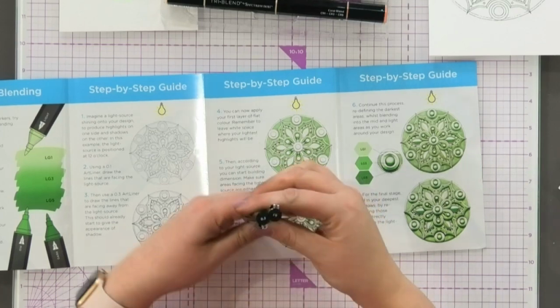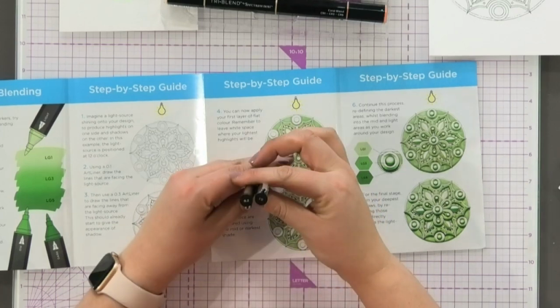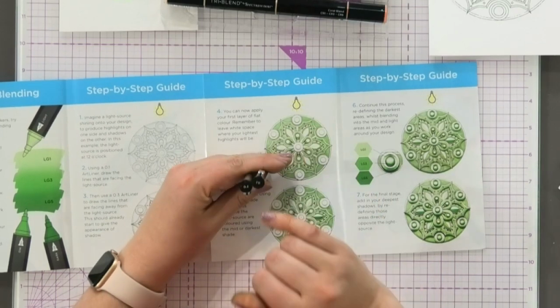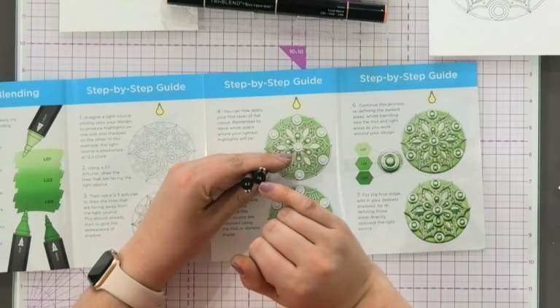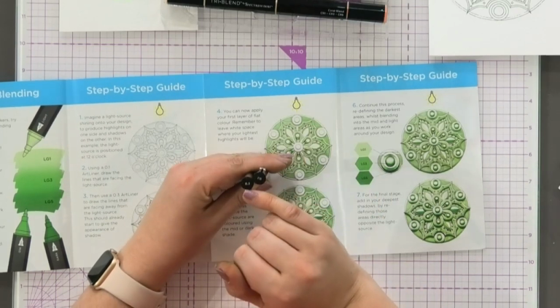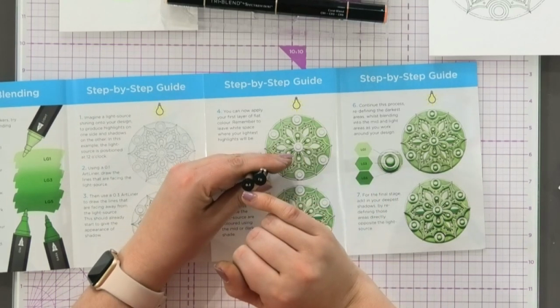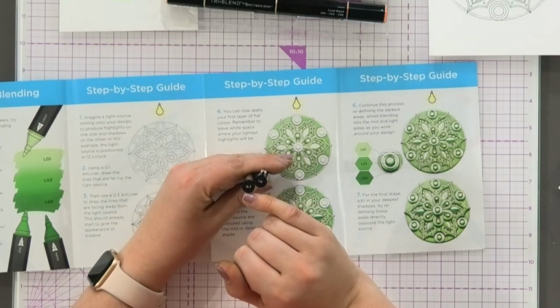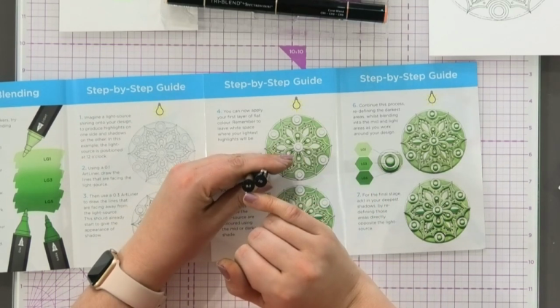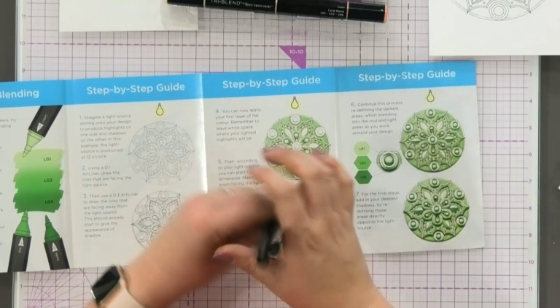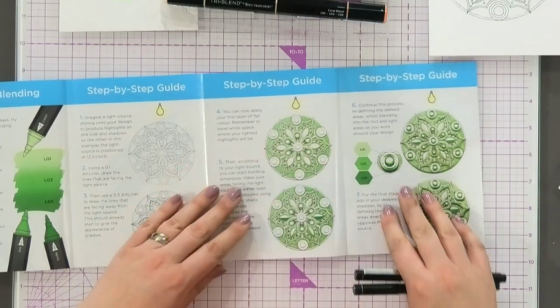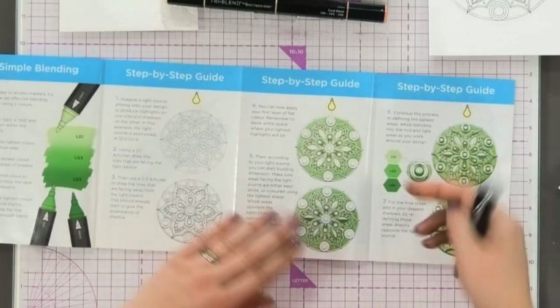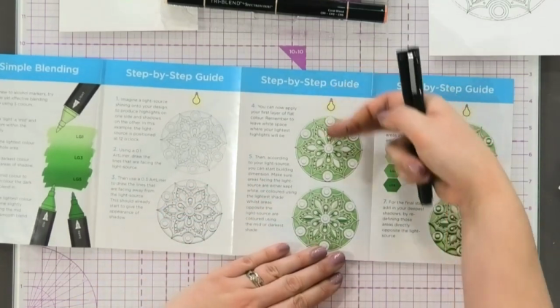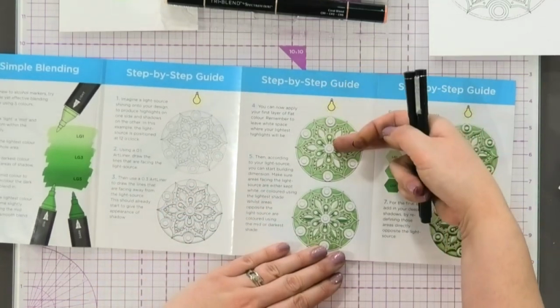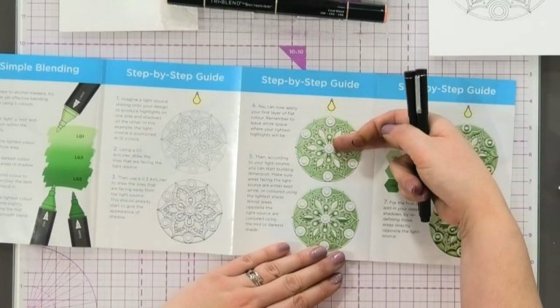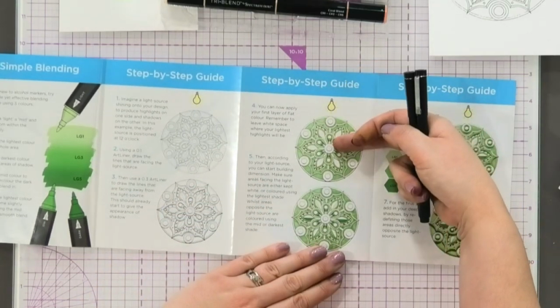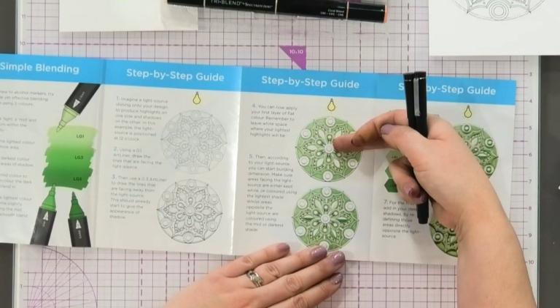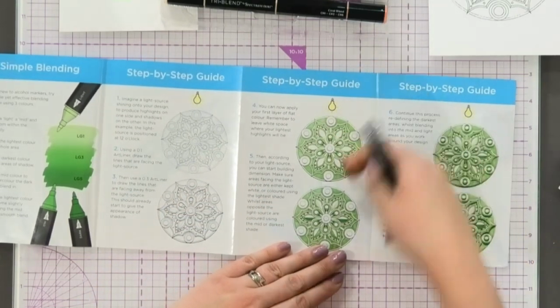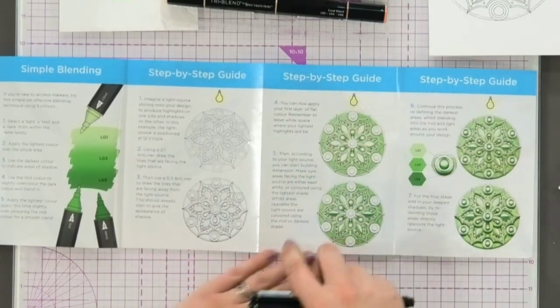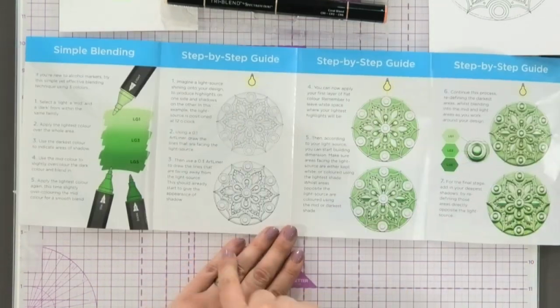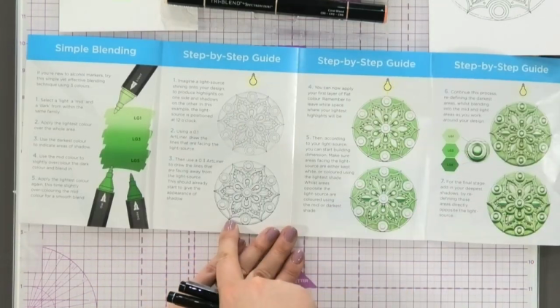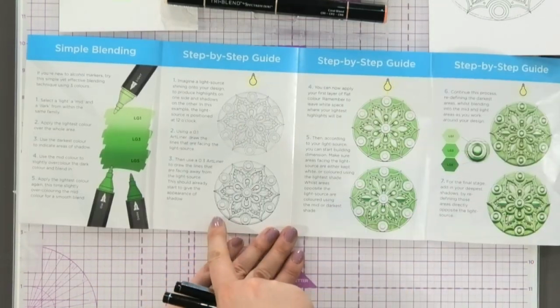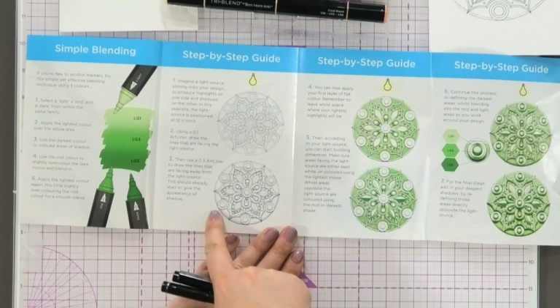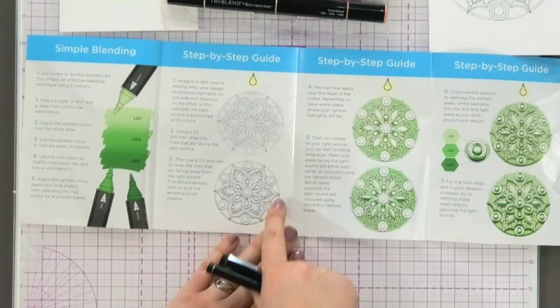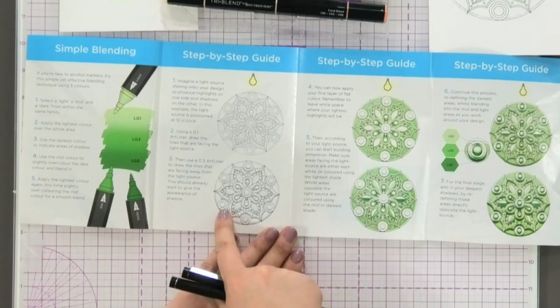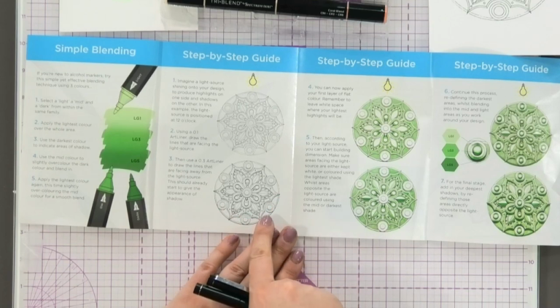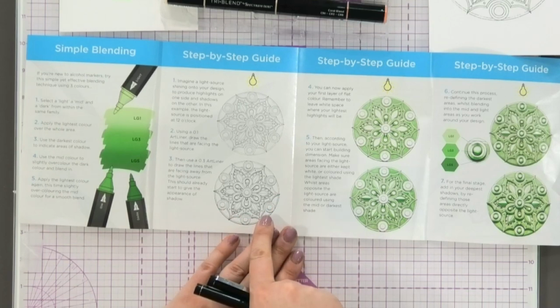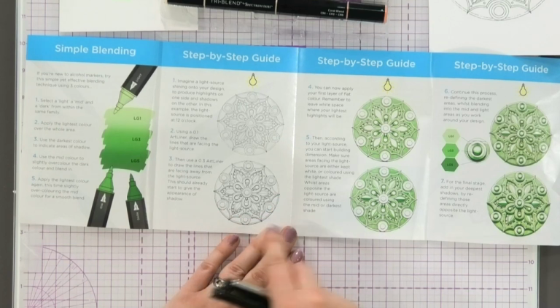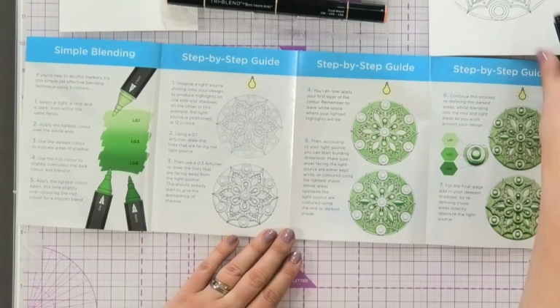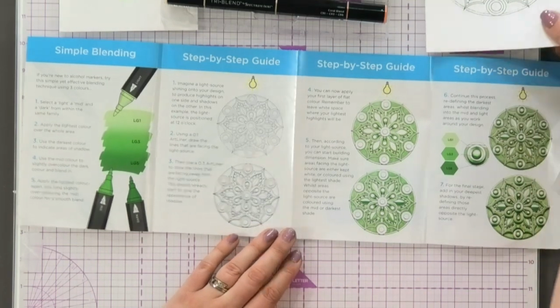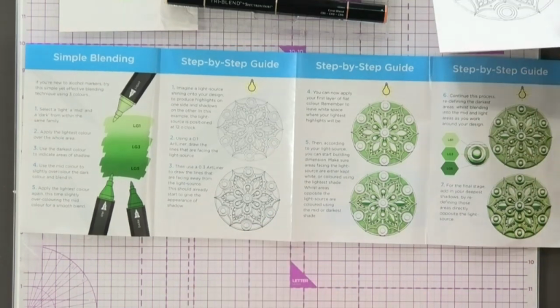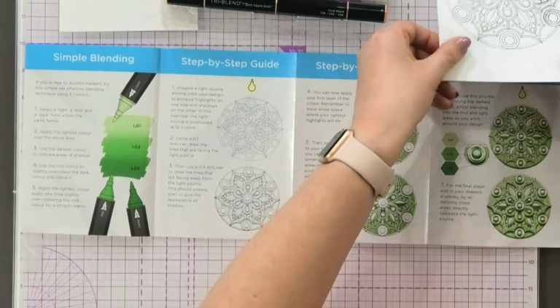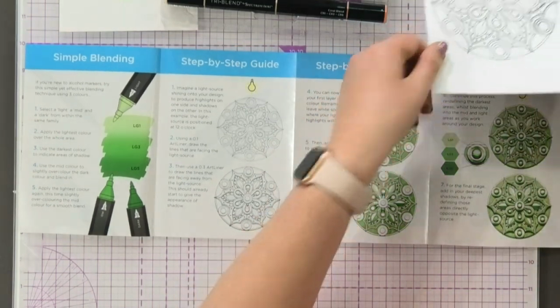In here you've got a 0.1mm and a 0.3mm. He talks about selecting your light source, and then according to that — as you can see in this set here — you're going to emphasise some of your lines. Let me just show you exactly what that means.